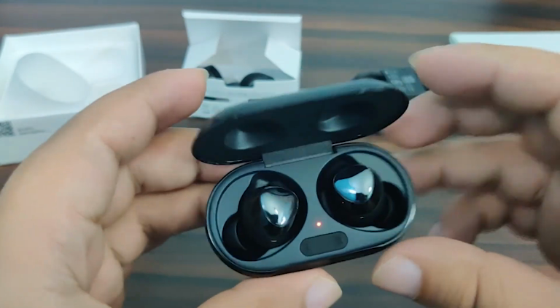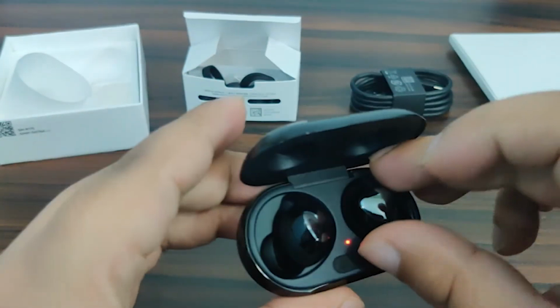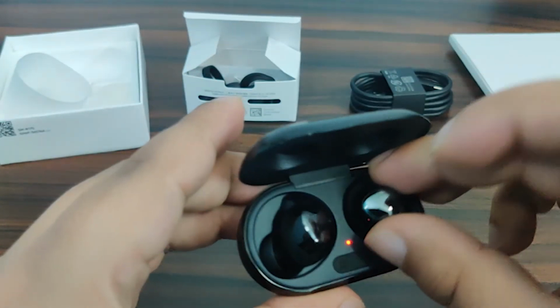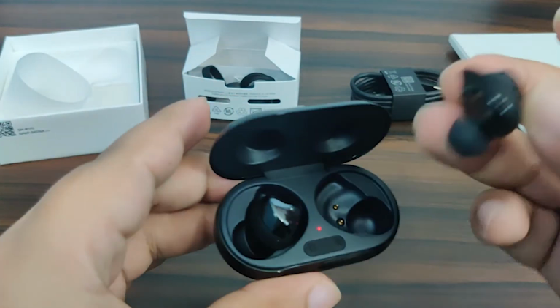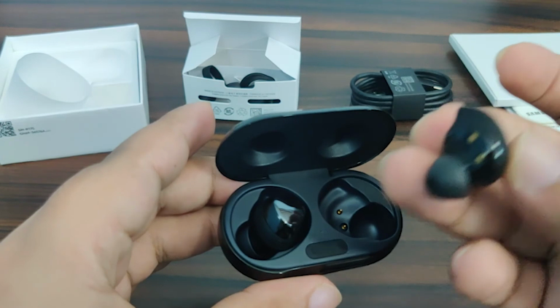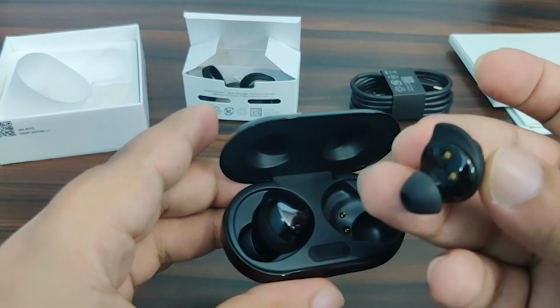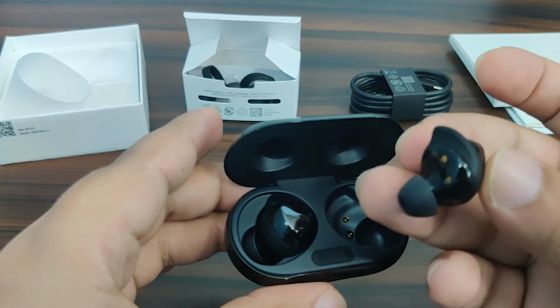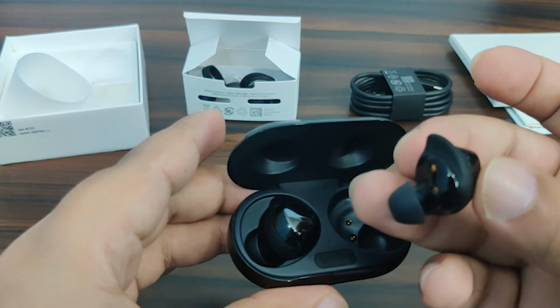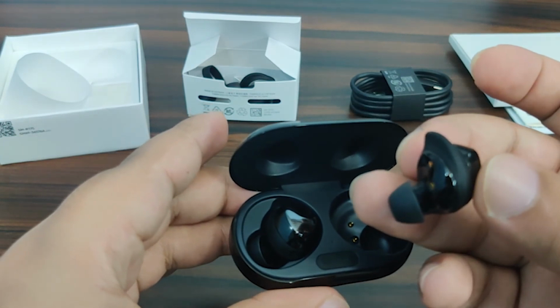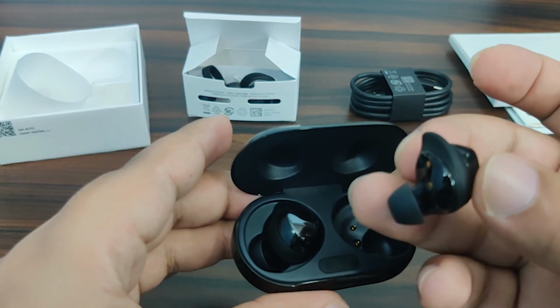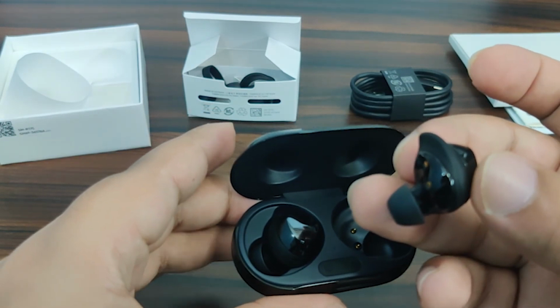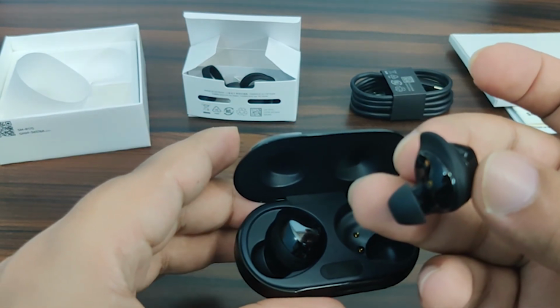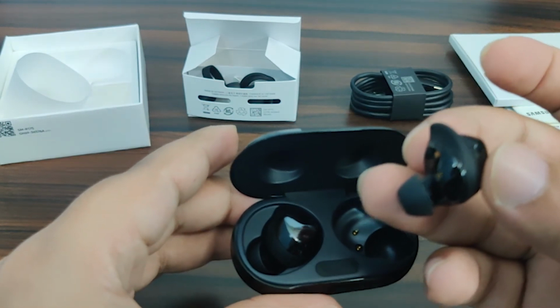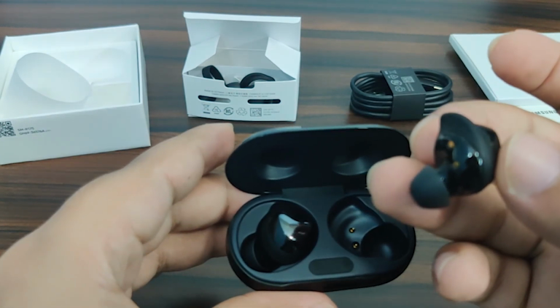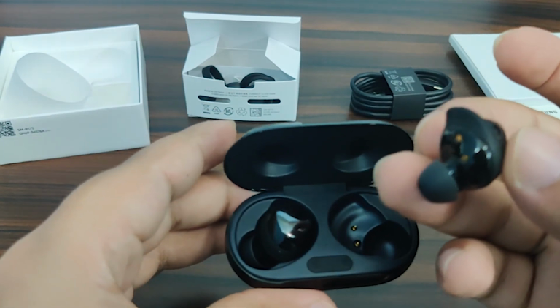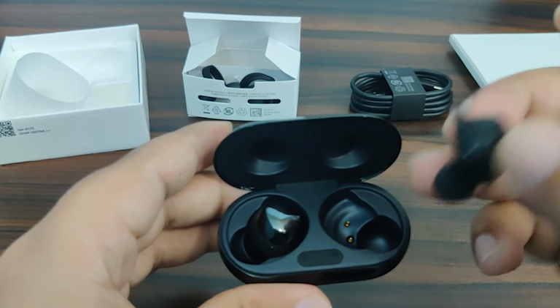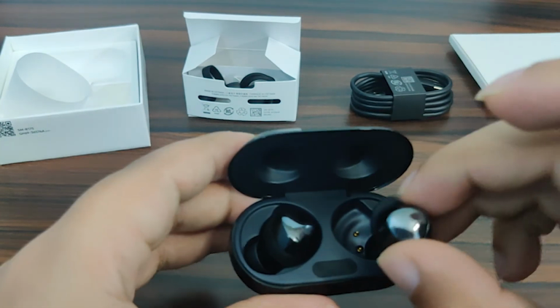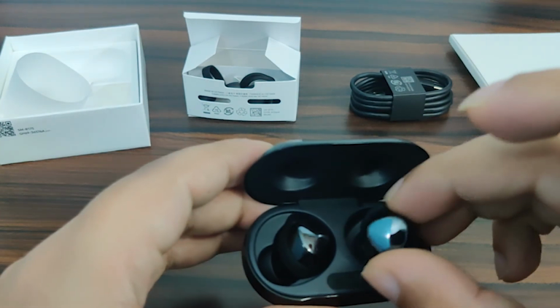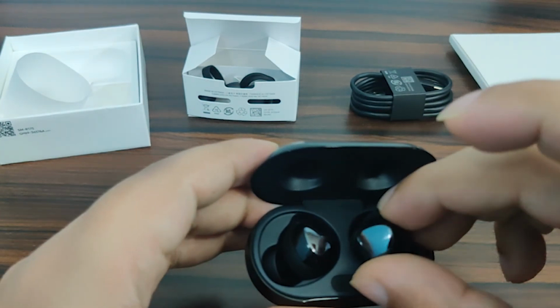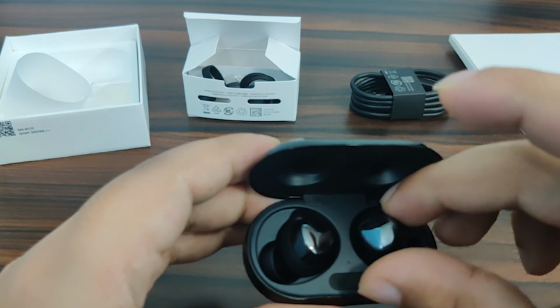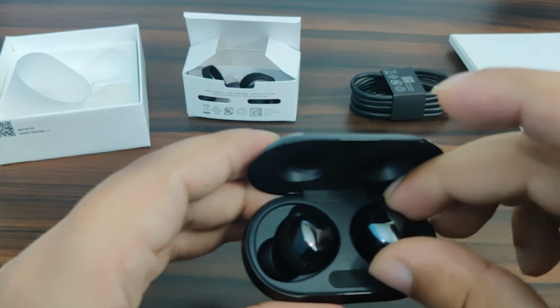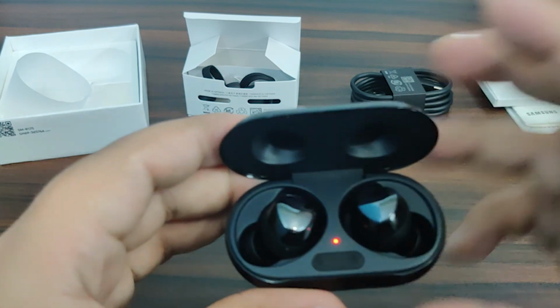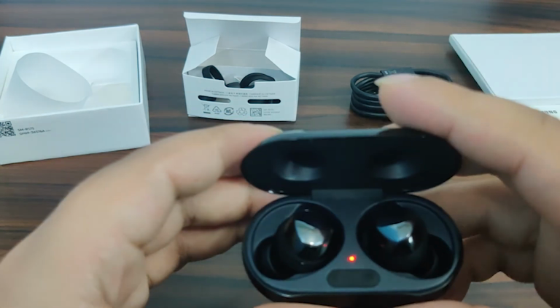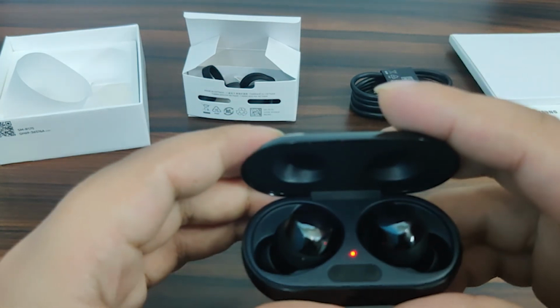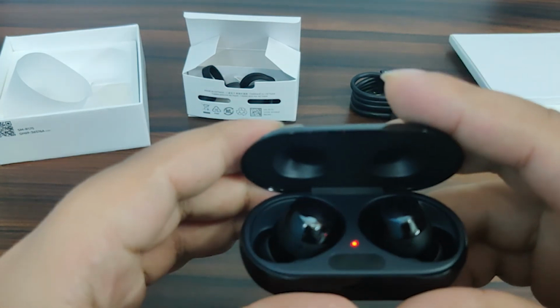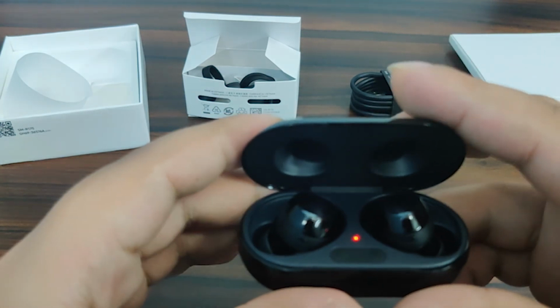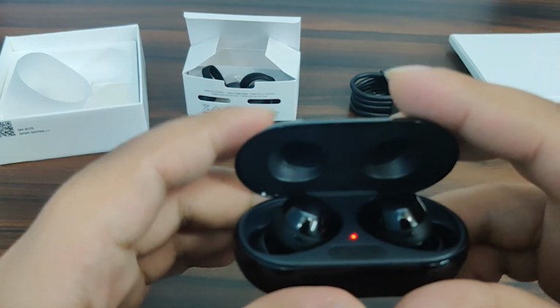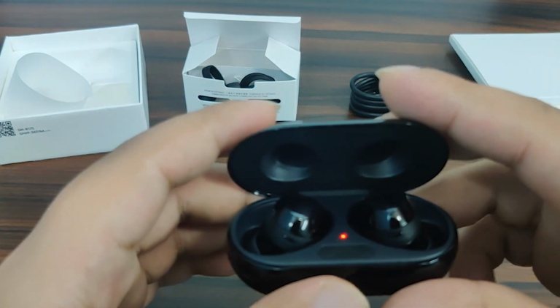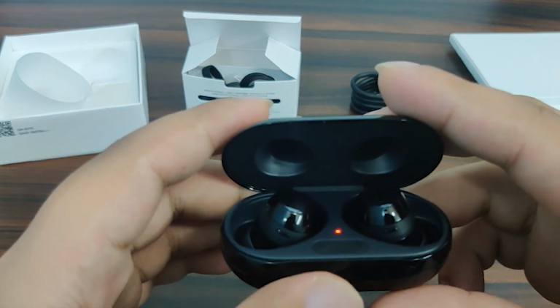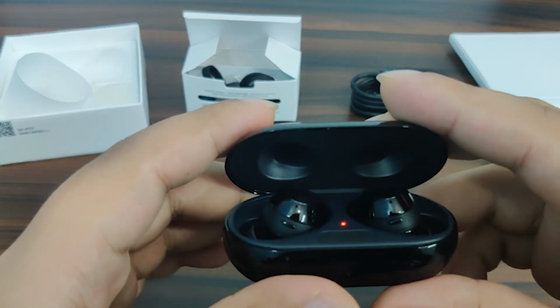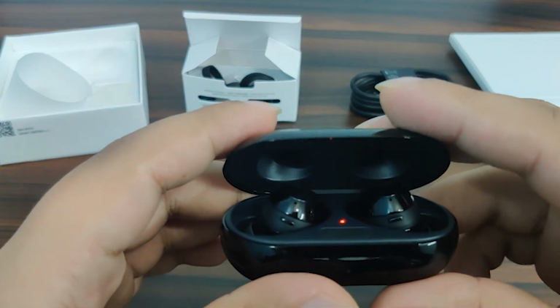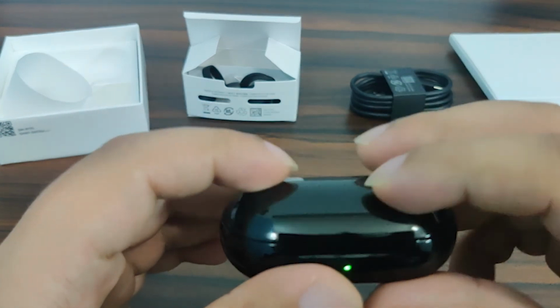Looks quite good. I'll do my testing. I hope you liked this unboxing — see you in the next one, thank you!